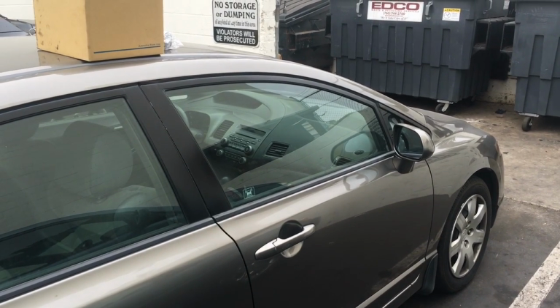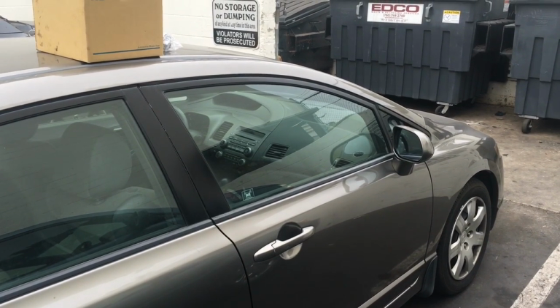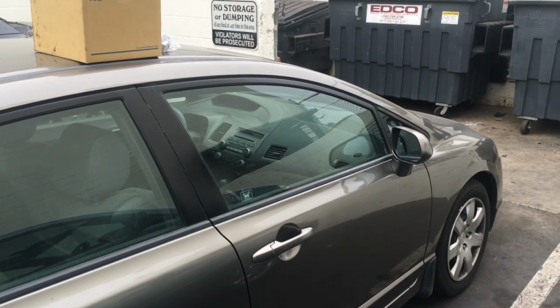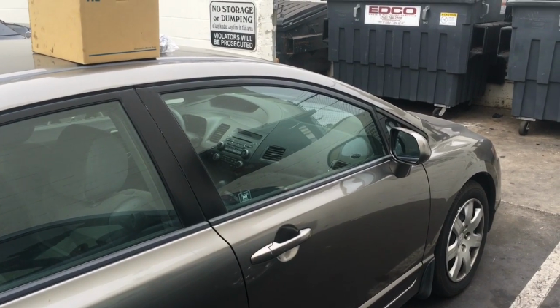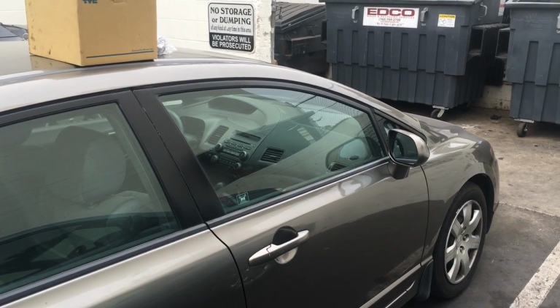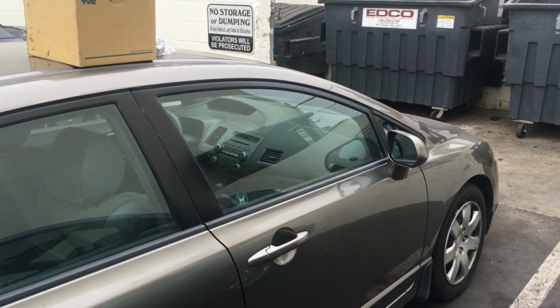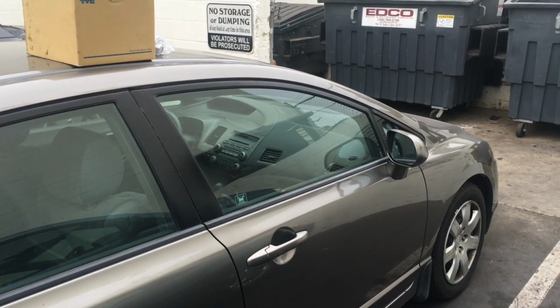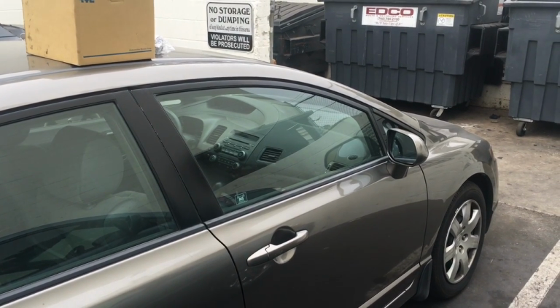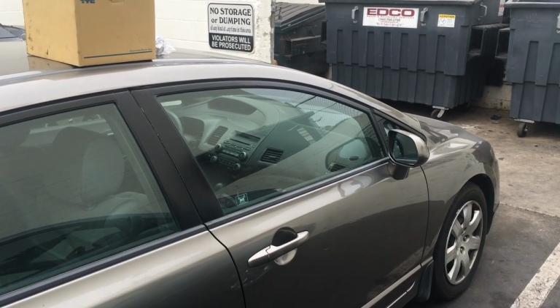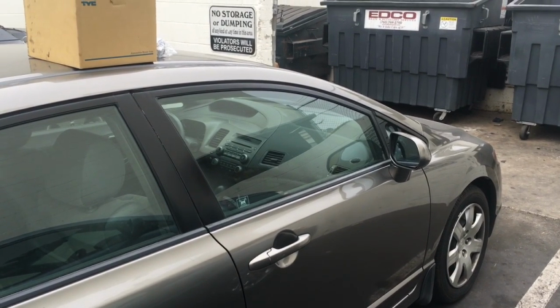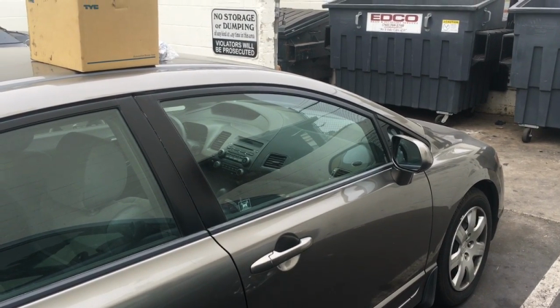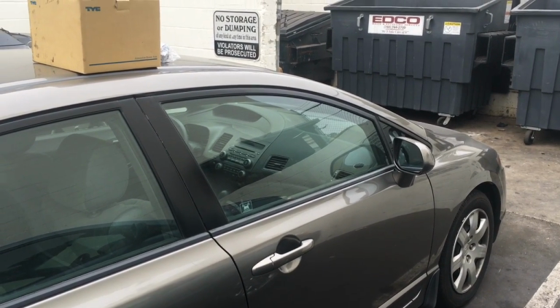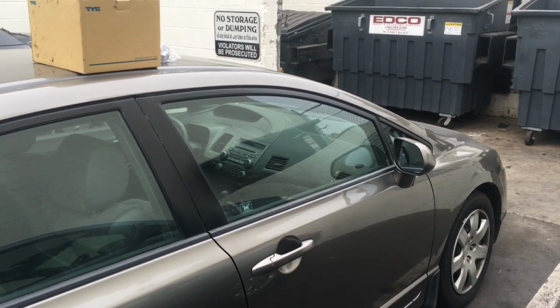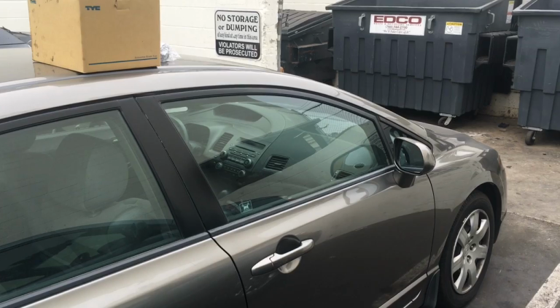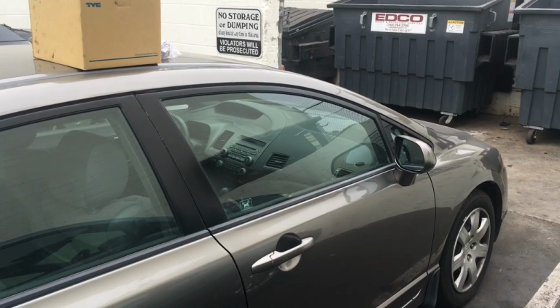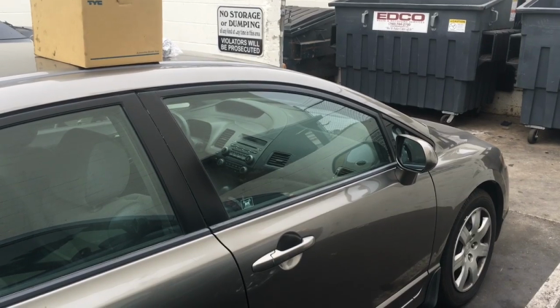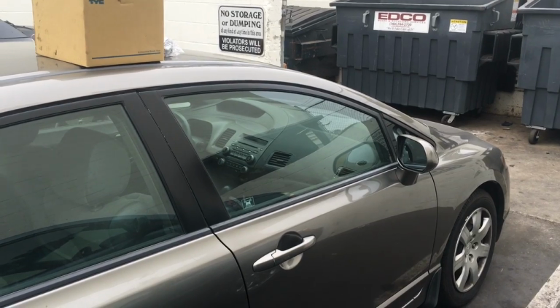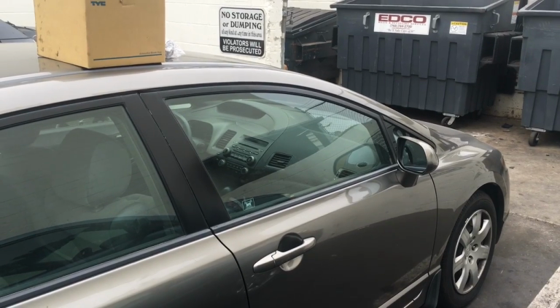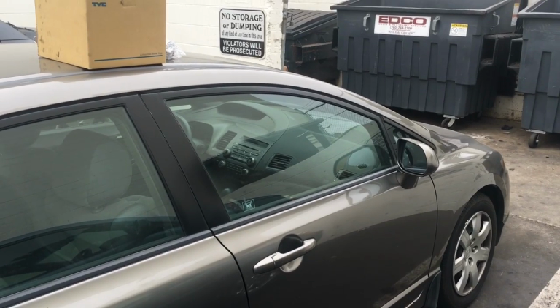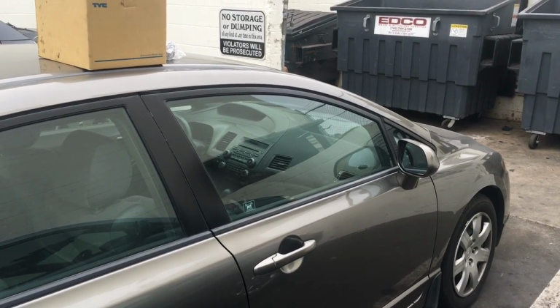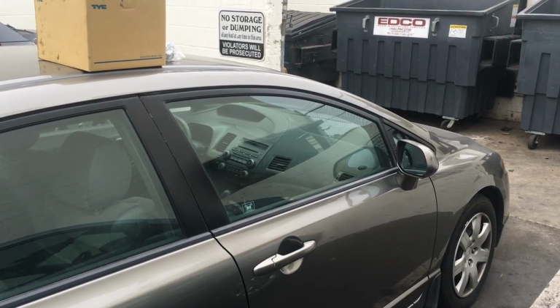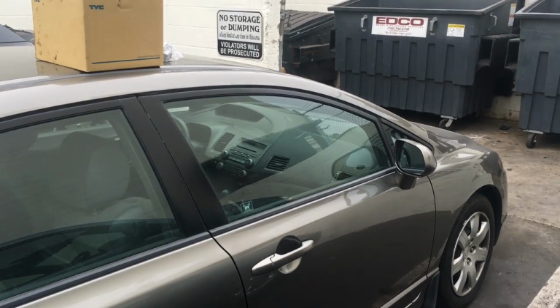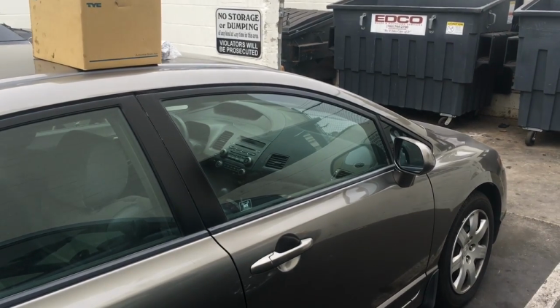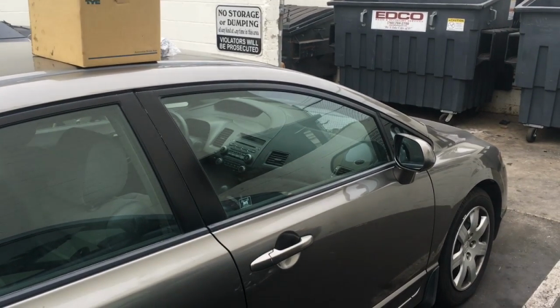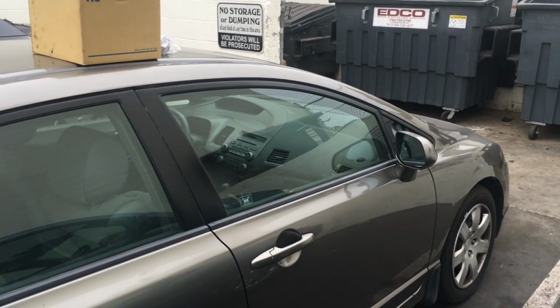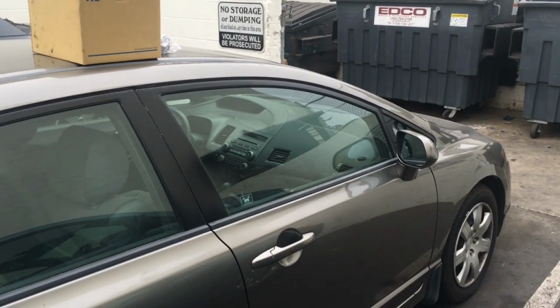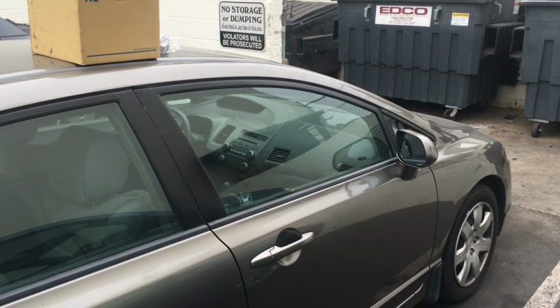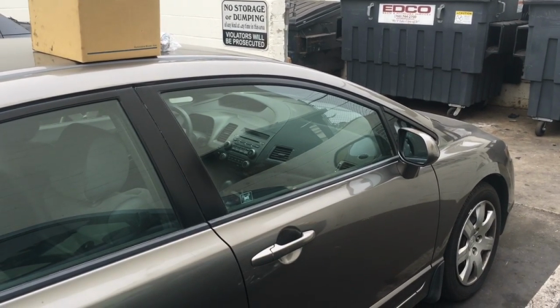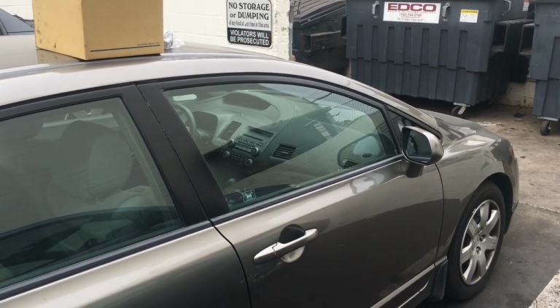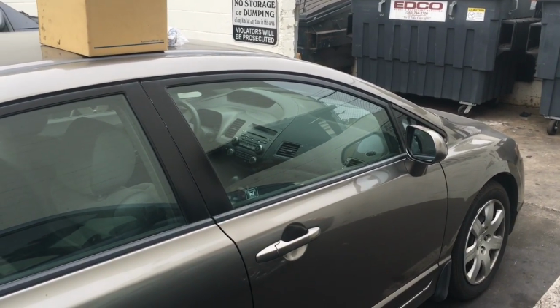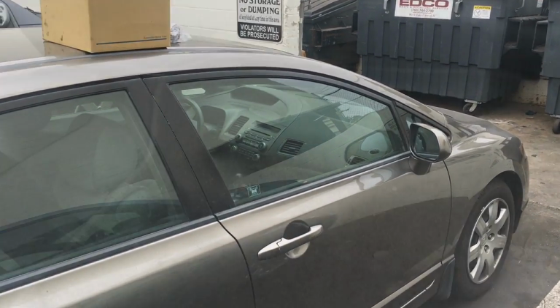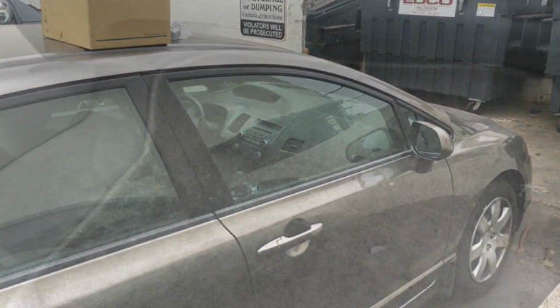2009 Honda Civic blower motor and fan resistor replacement. I'm Brian Nessa from How-To Automotive and I'm gonna walk you through that process.